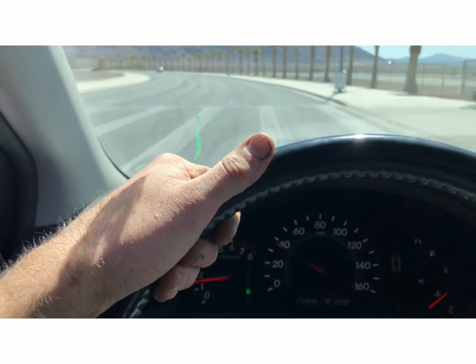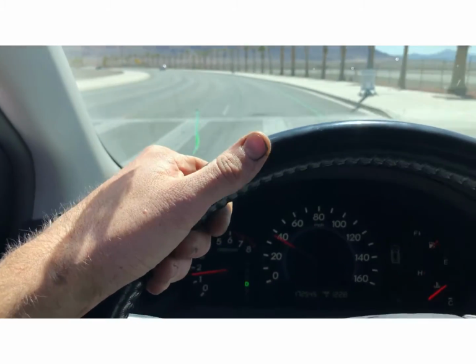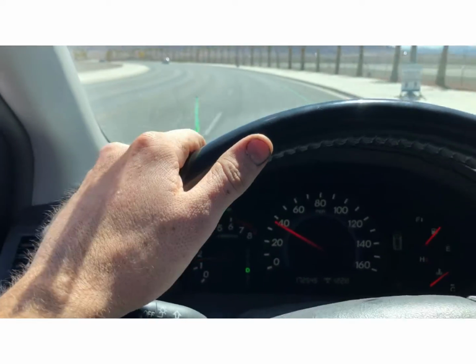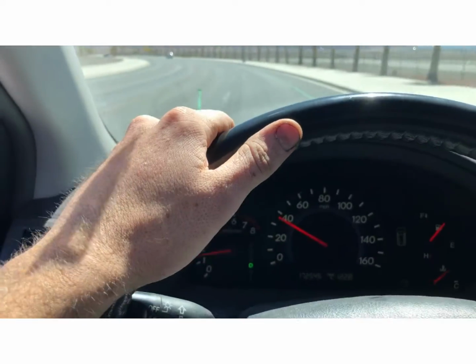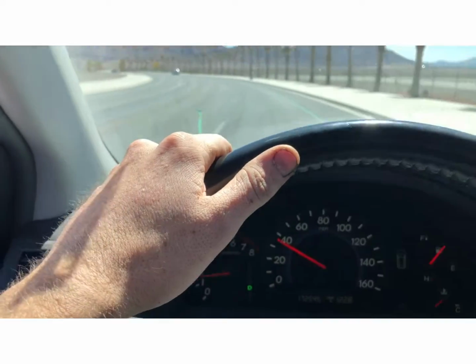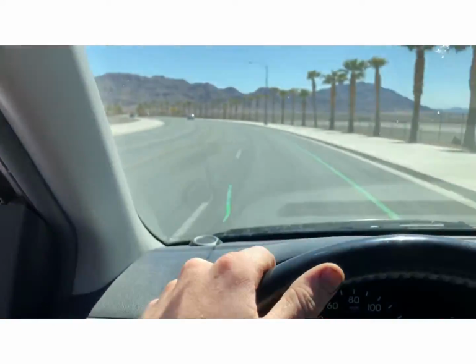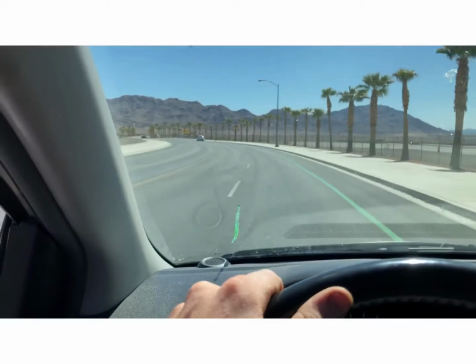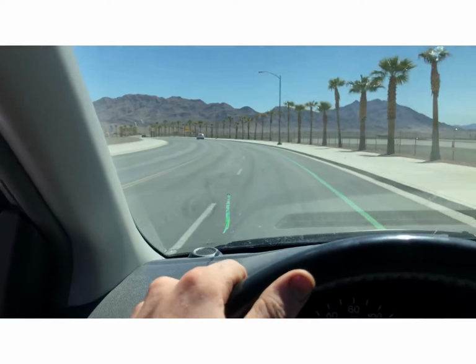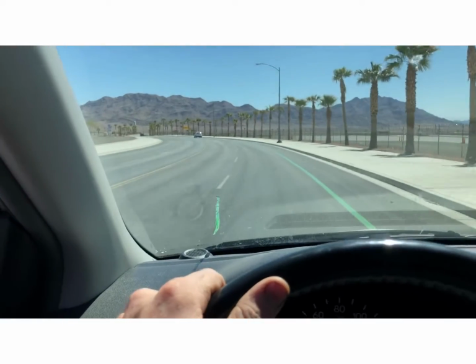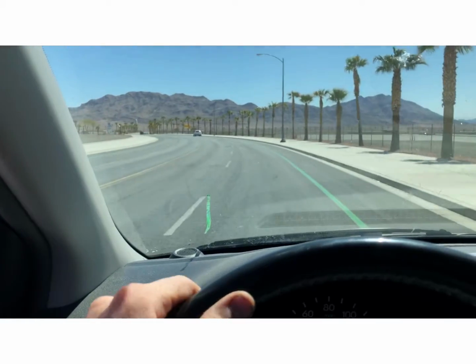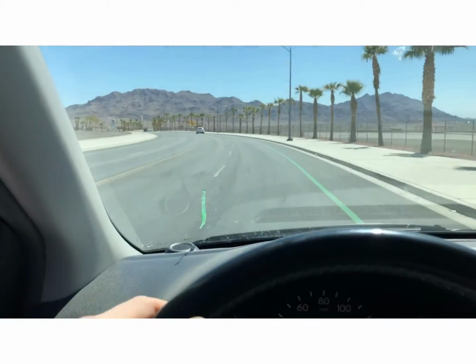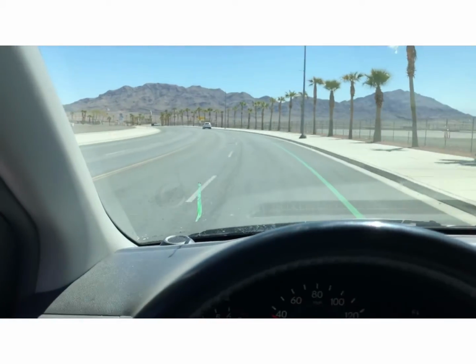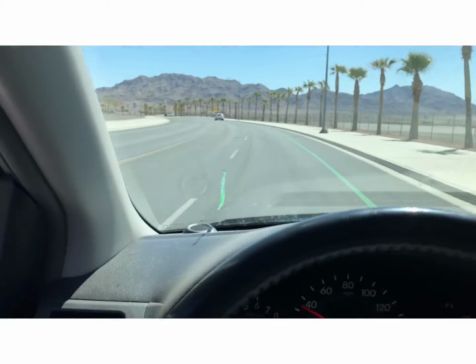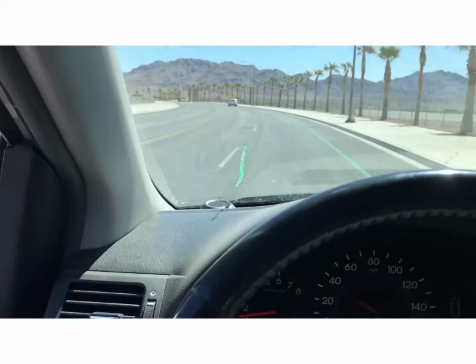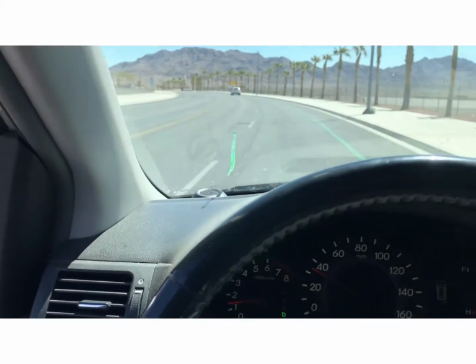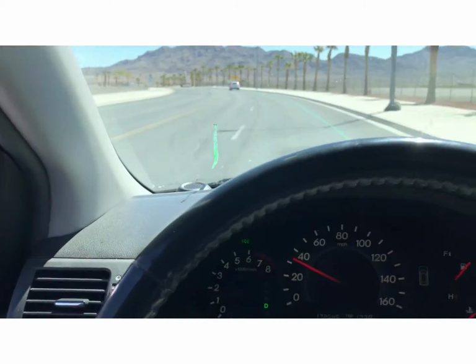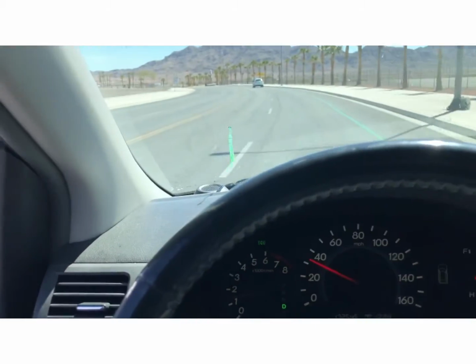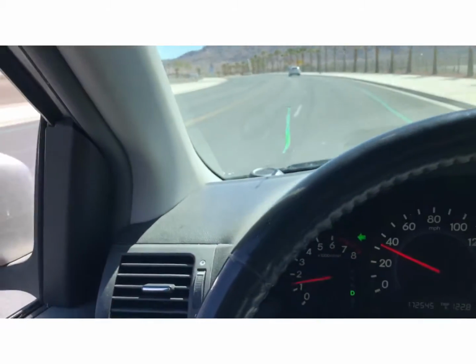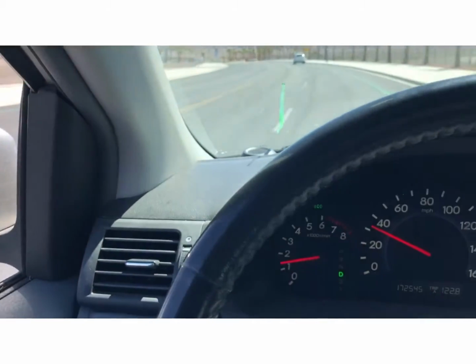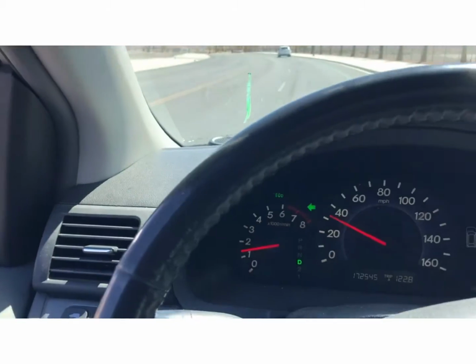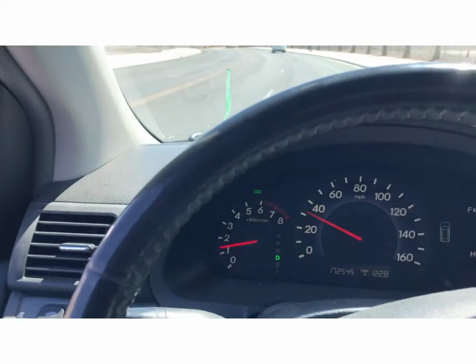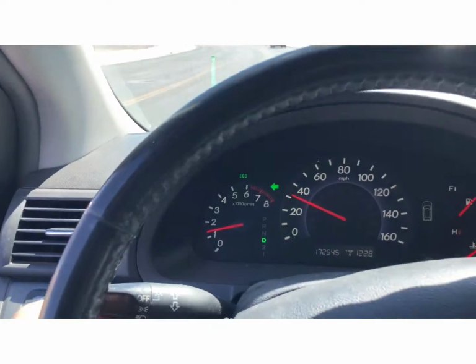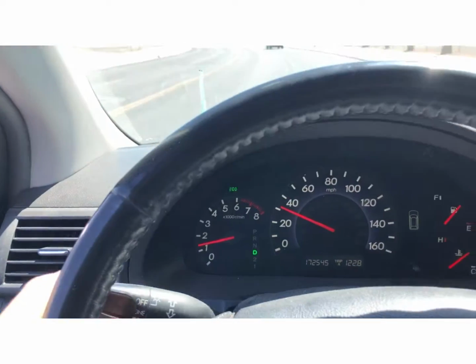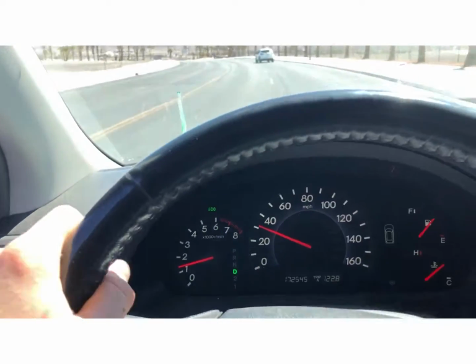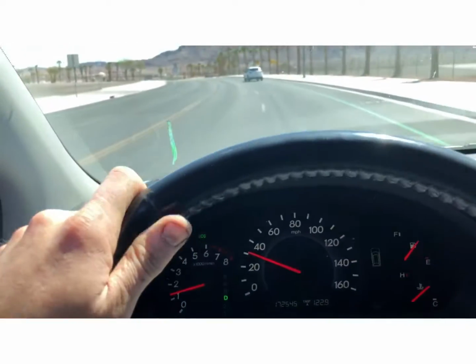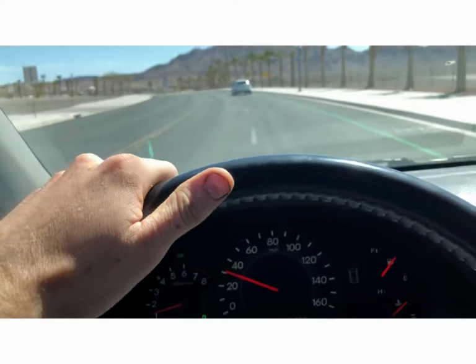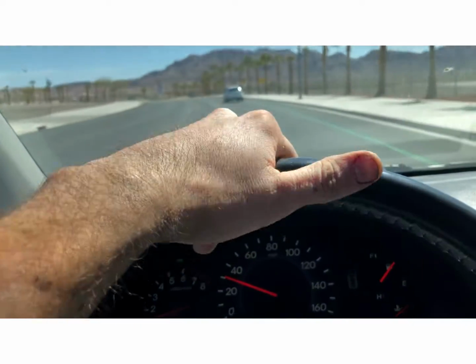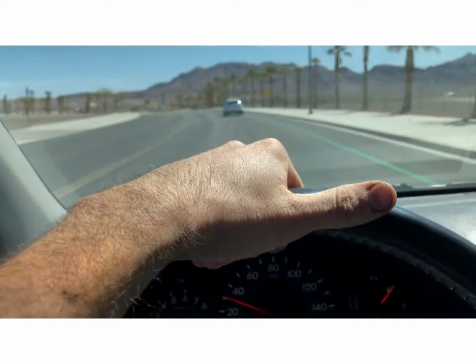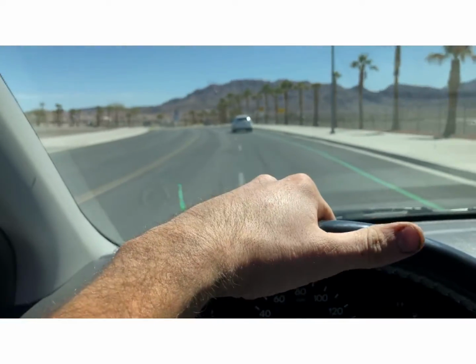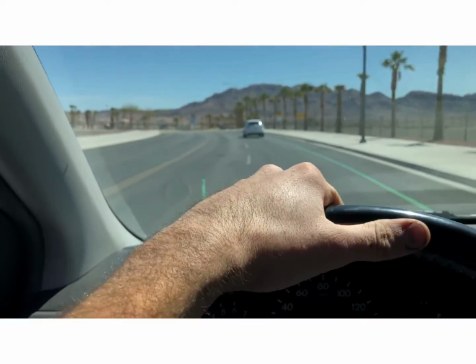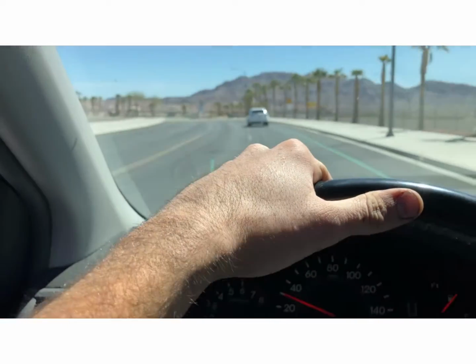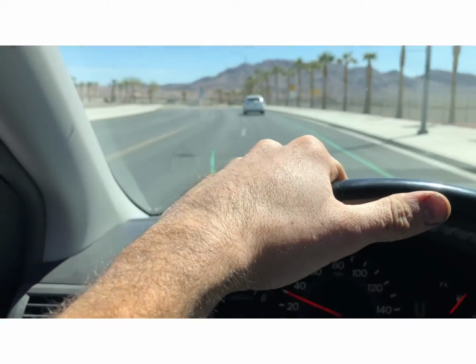So far so good. We're coming up to a stopped car in the middle of the road — who knows why. Put on my directional, go around them, and then they decide to drive. Typical USA.